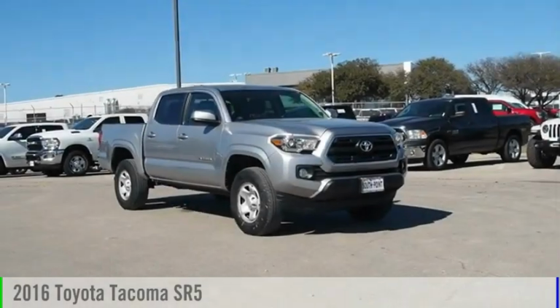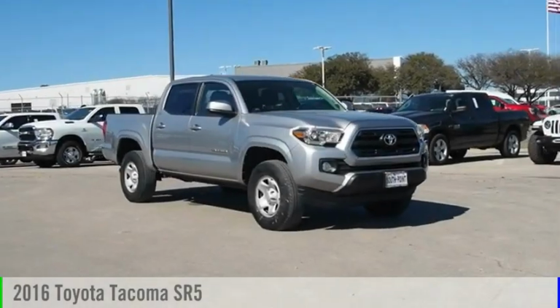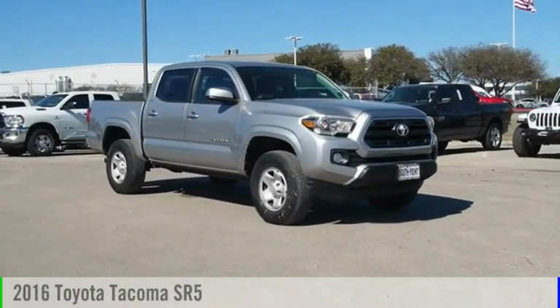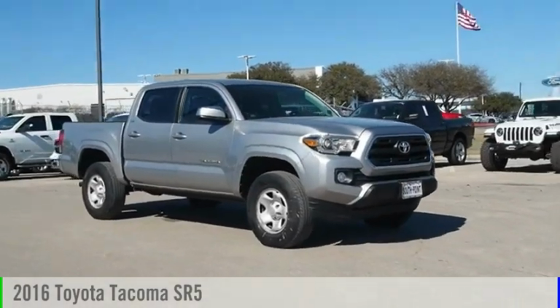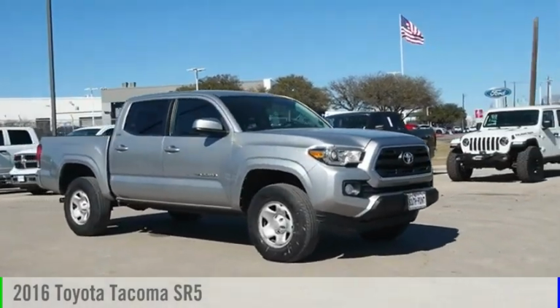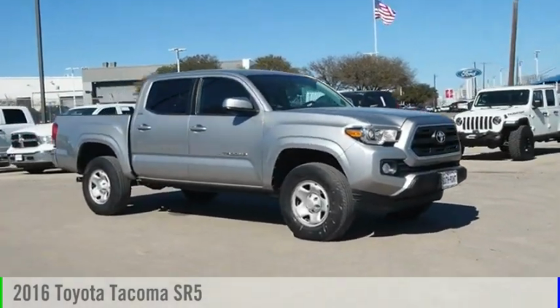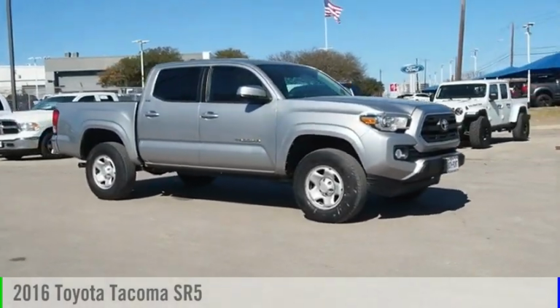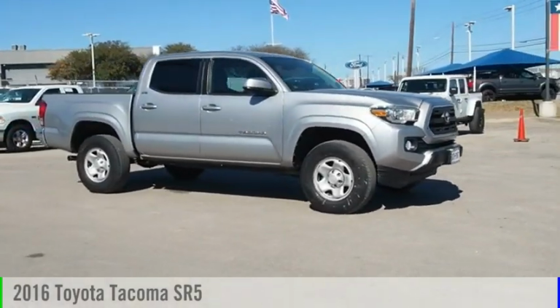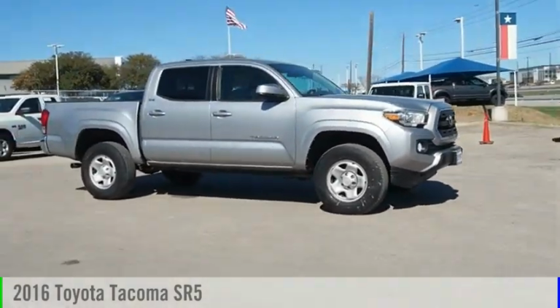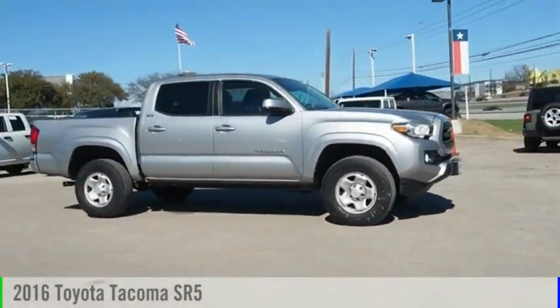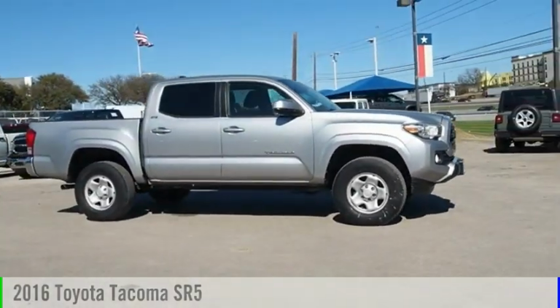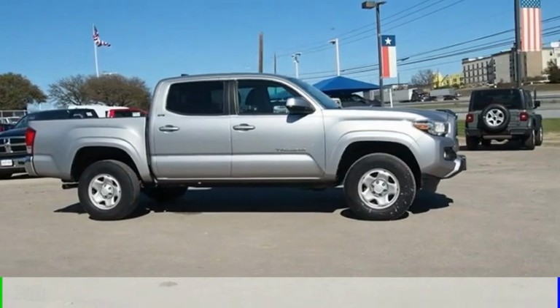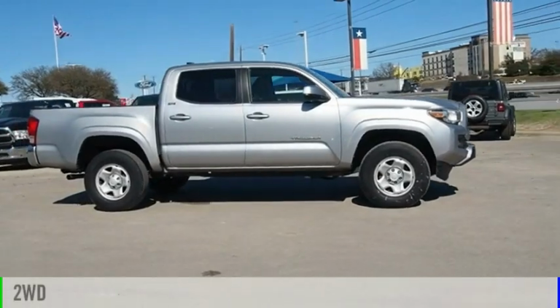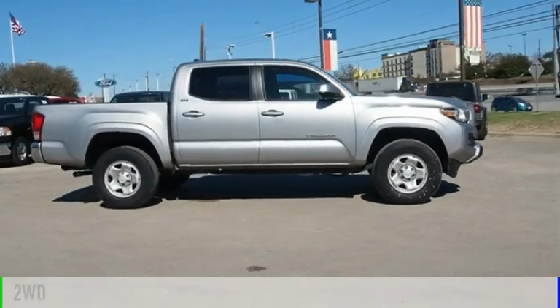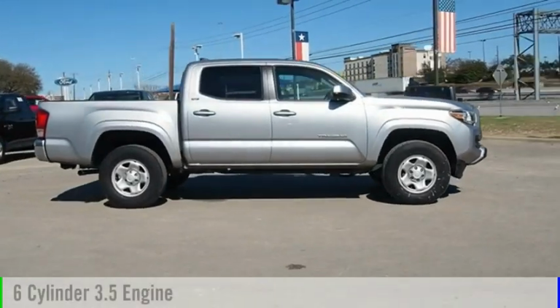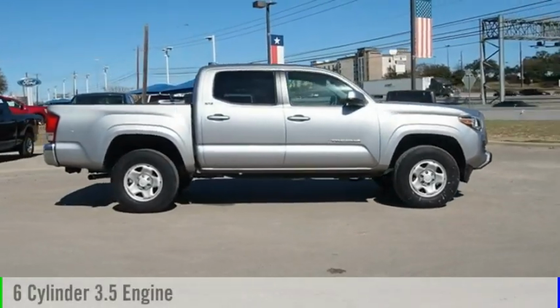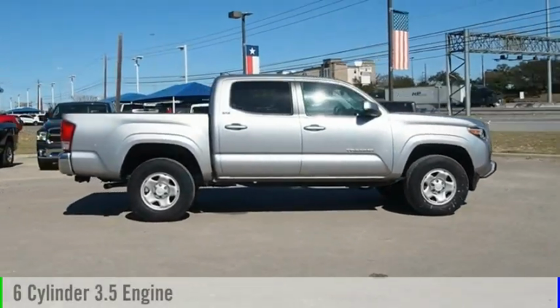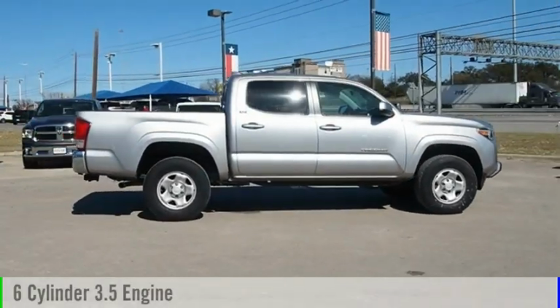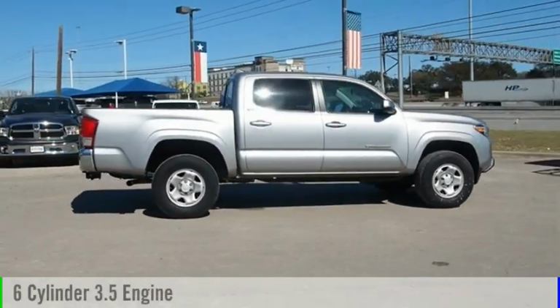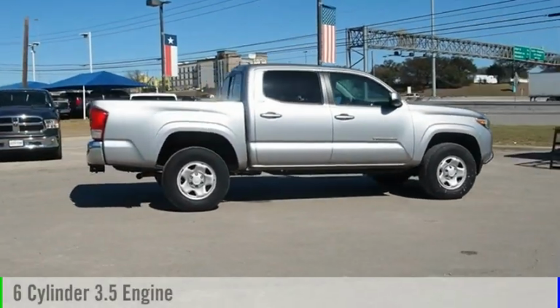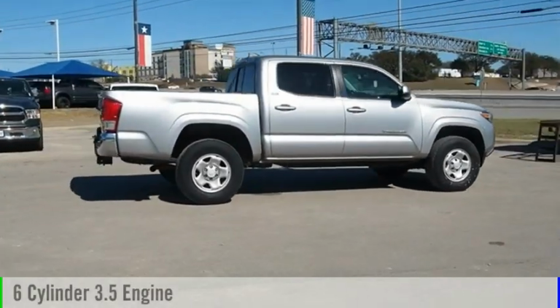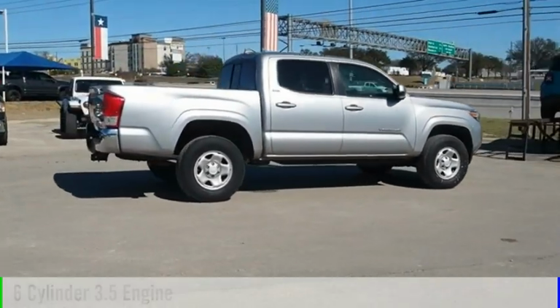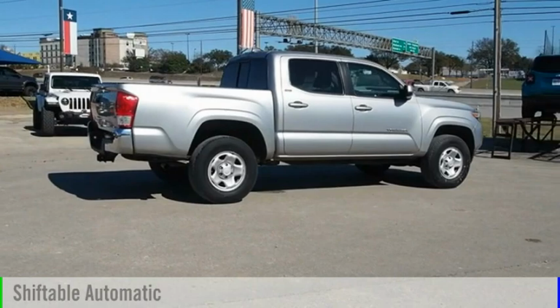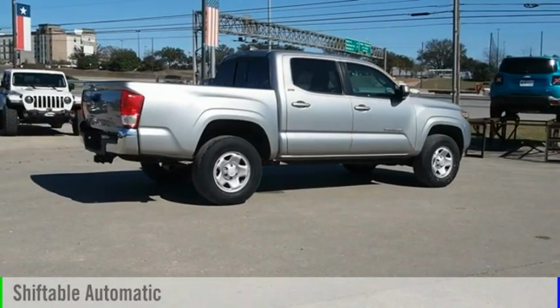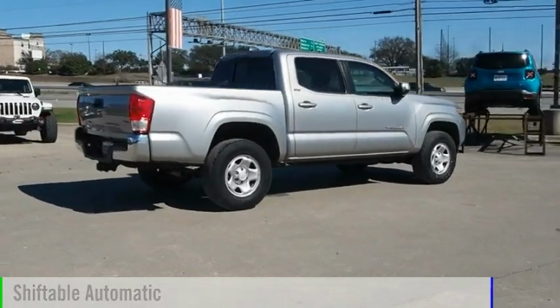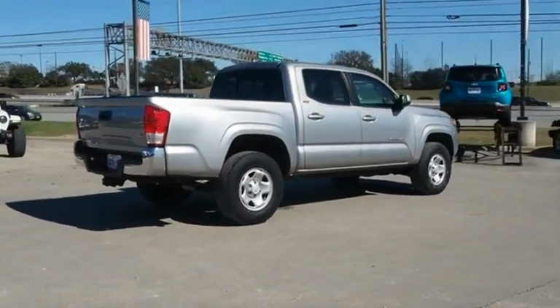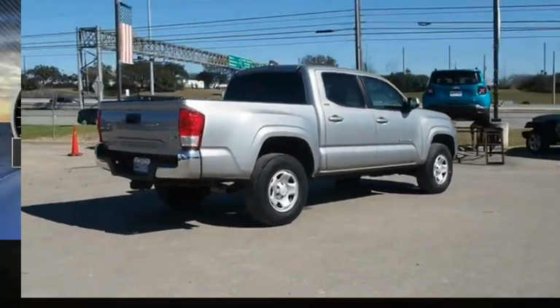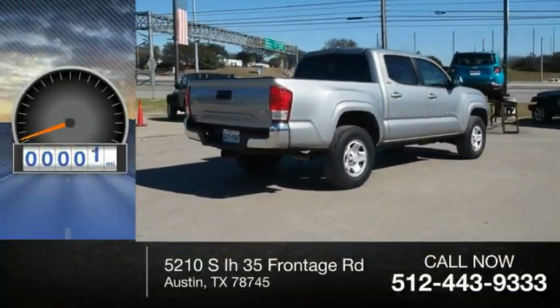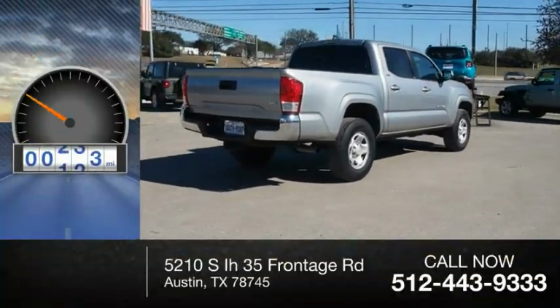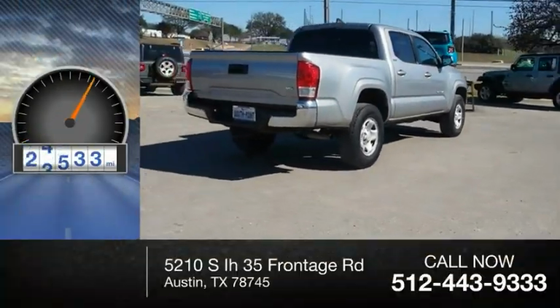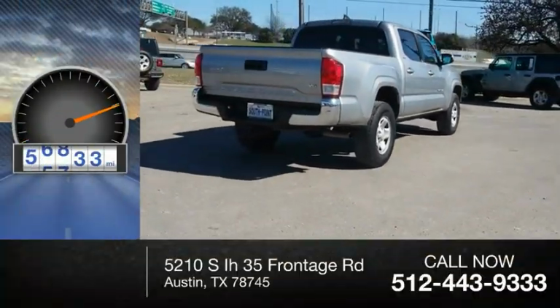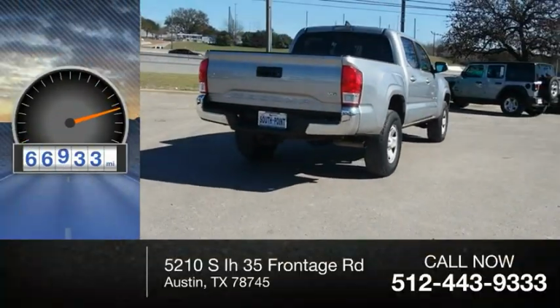You are going to love the 2016 Tacoma. This vehicle is powered by a two-wheel drive, six-cylinder, 3.5-liter engine, and comes with an automatic transmission. This vehicle has less than 70,000 miles.